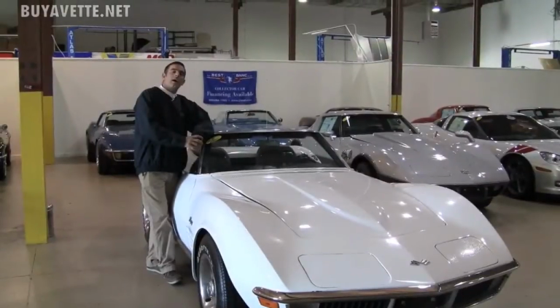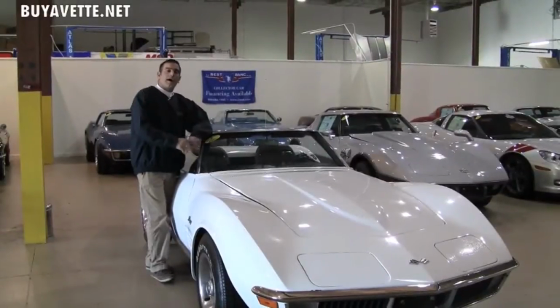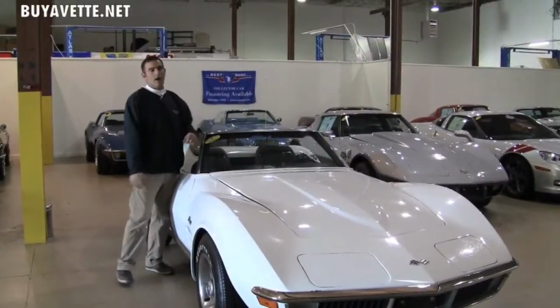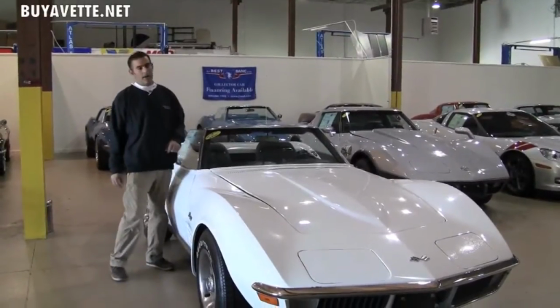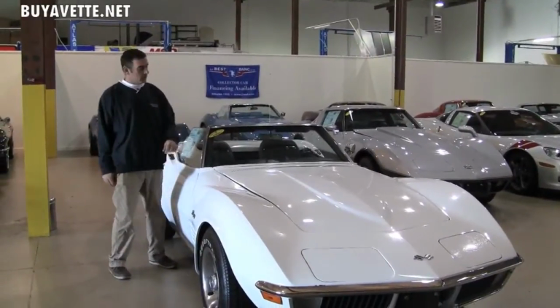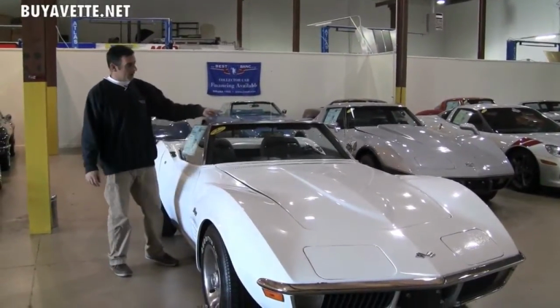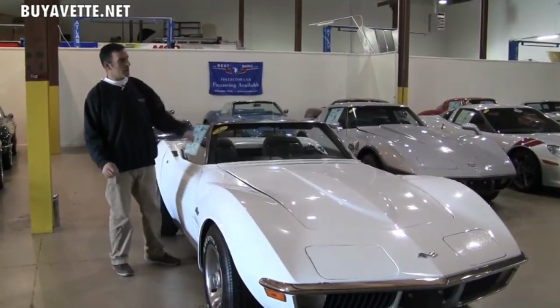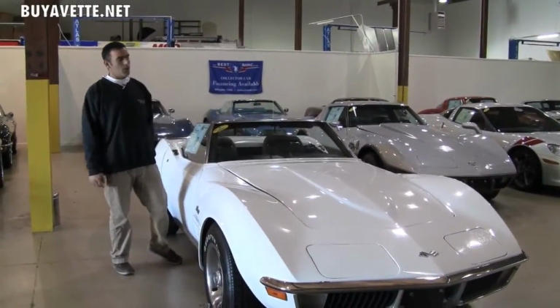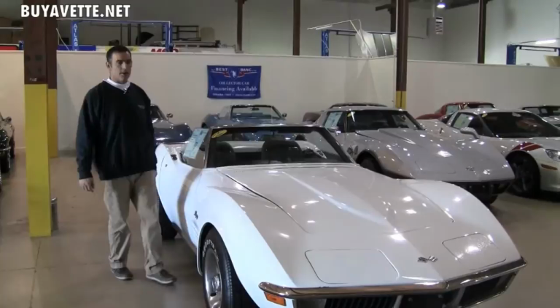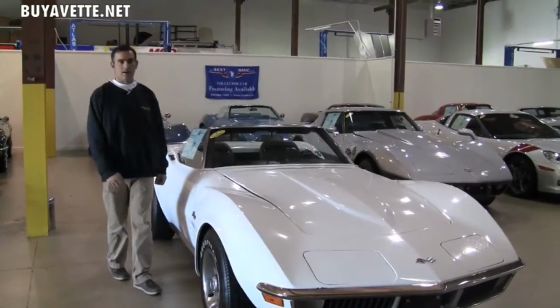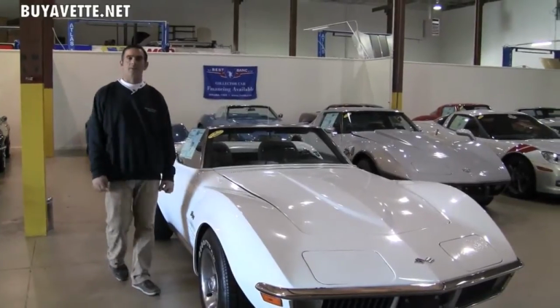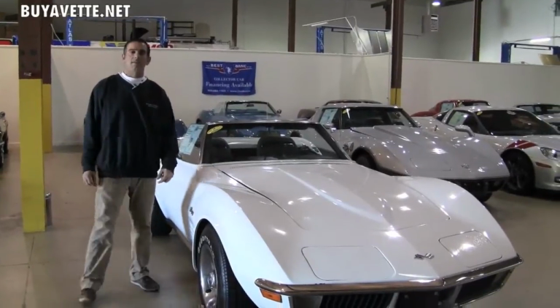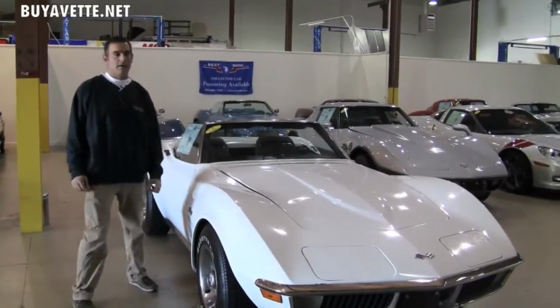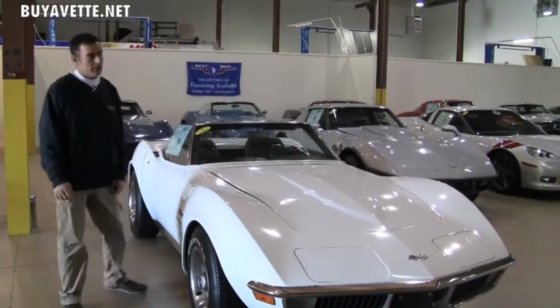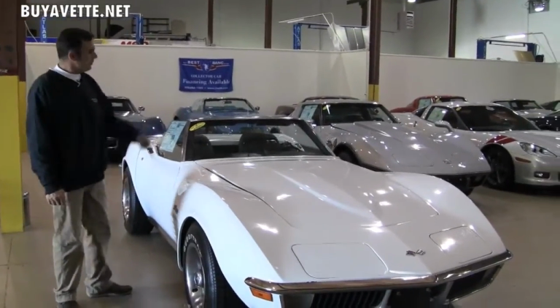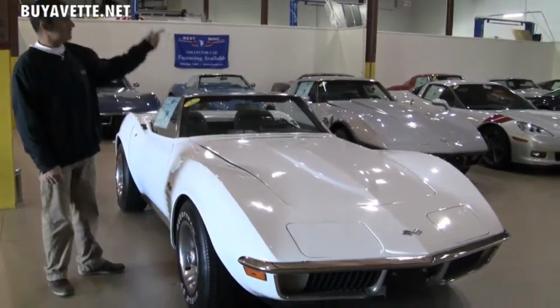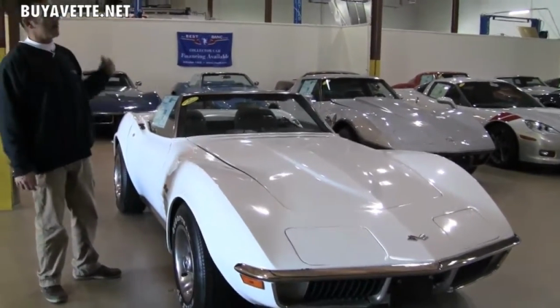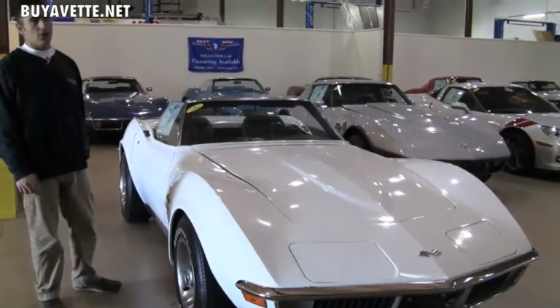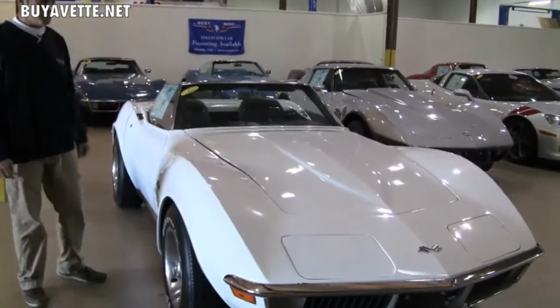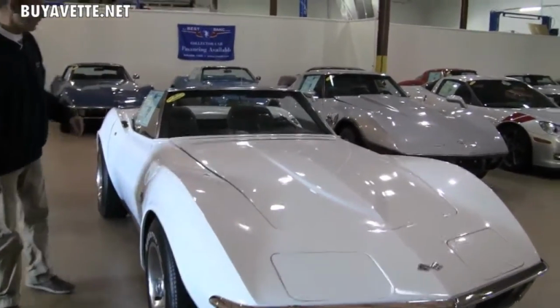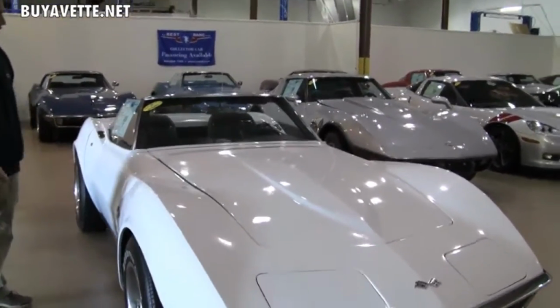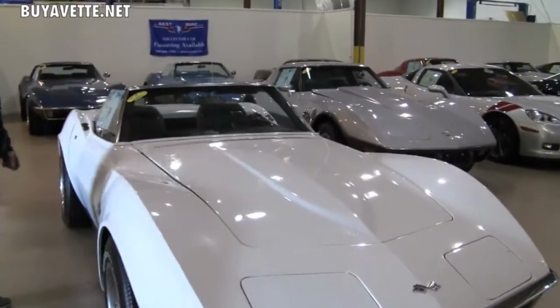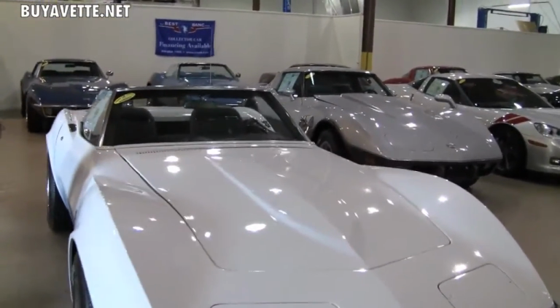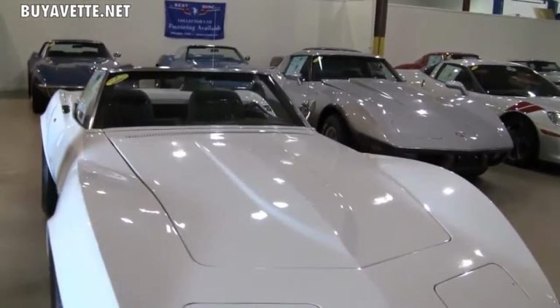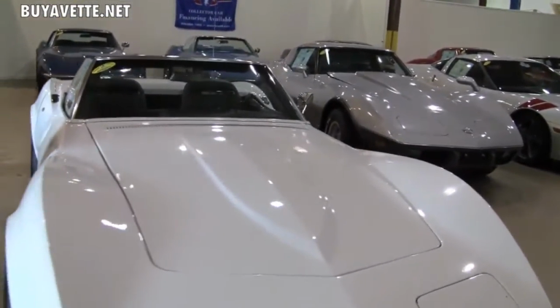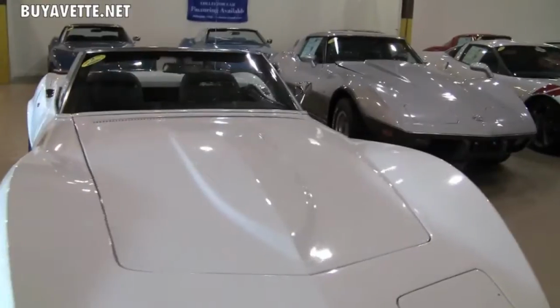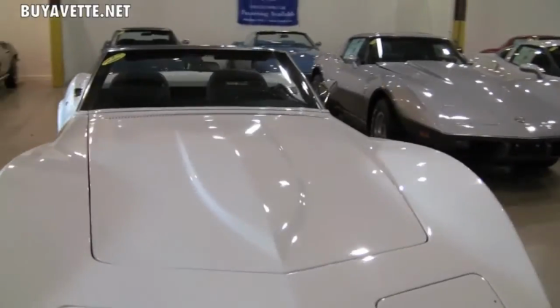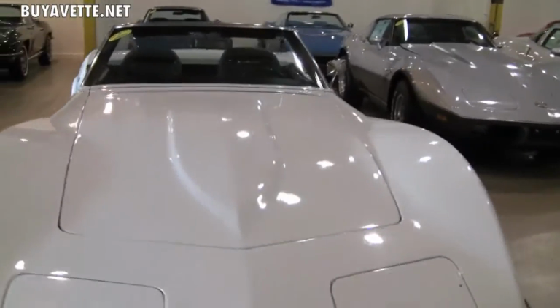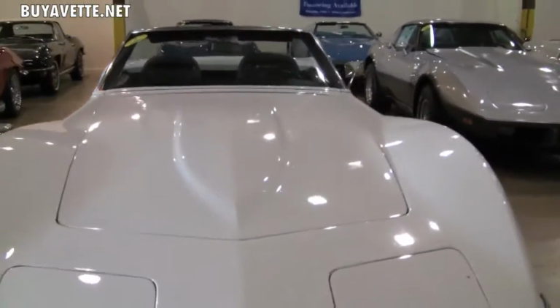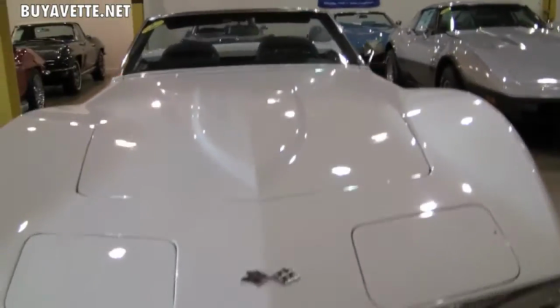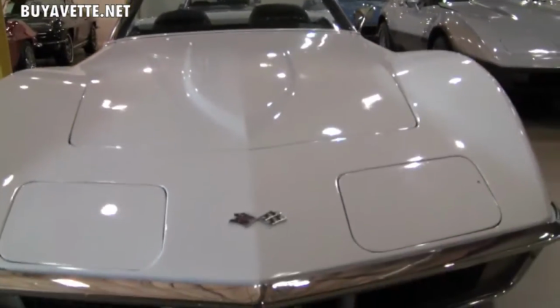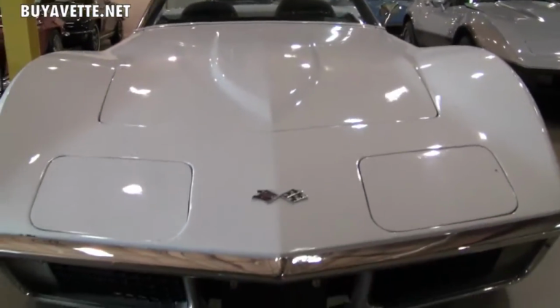Hi, I'm Brett with another one of our quality Corvettes here at BioVet in Atlanta. We're inside our indoor facility here, which is right up at 85, downtown Atlanta, Georgia.